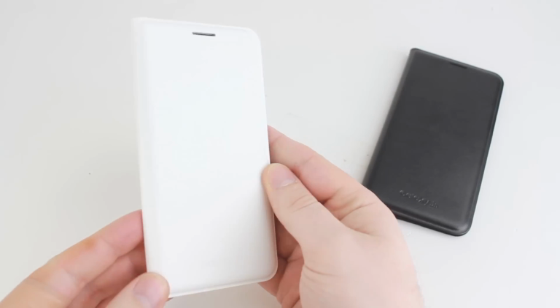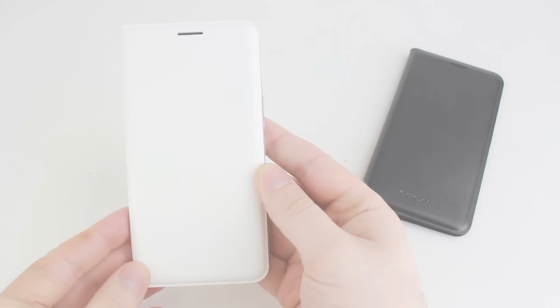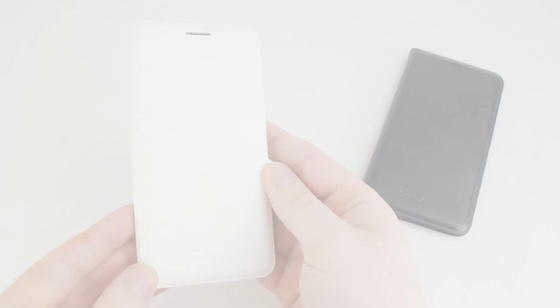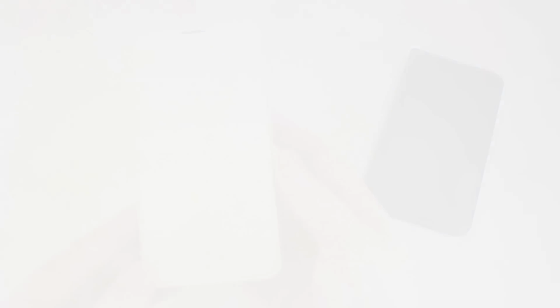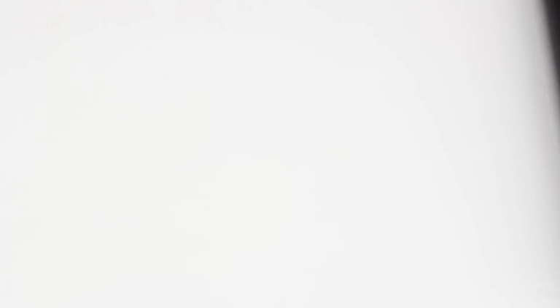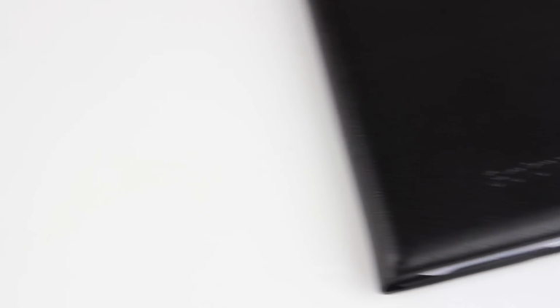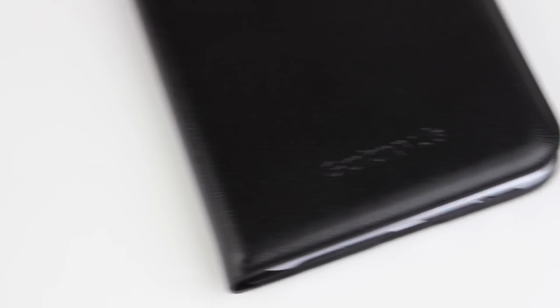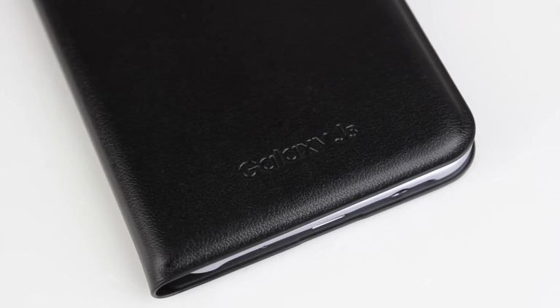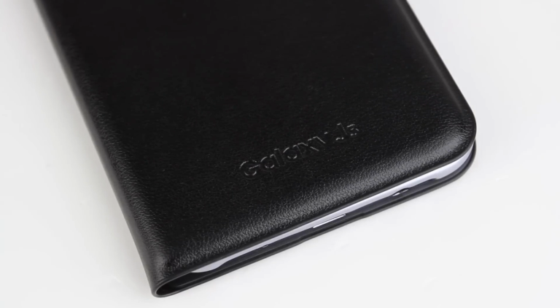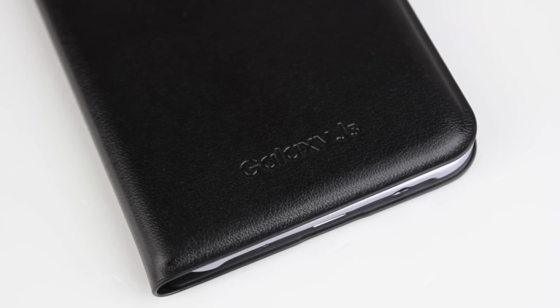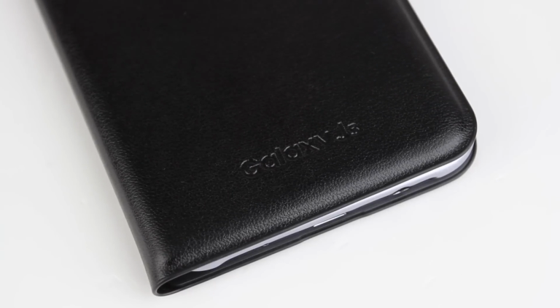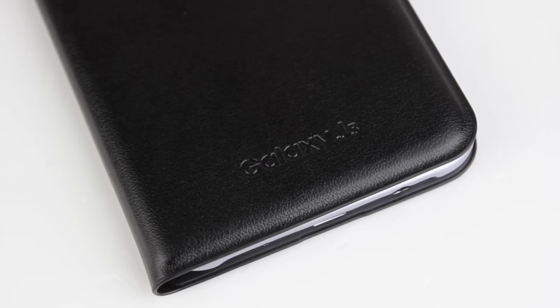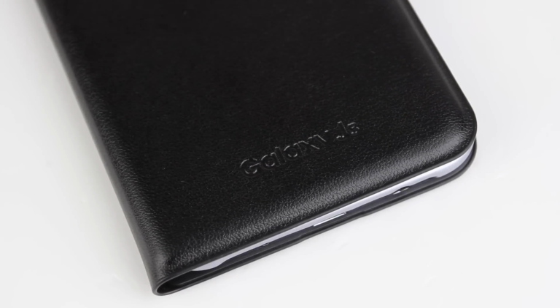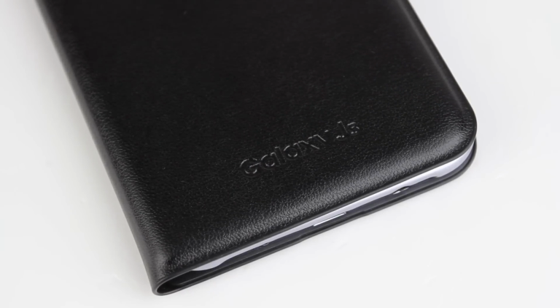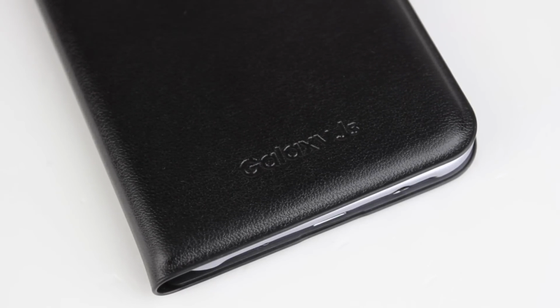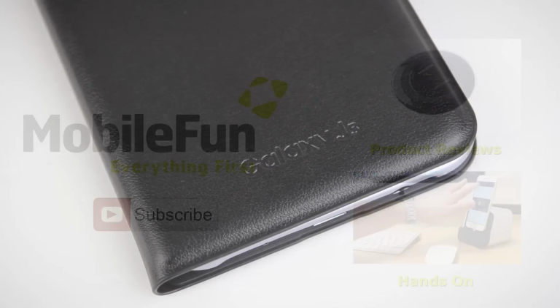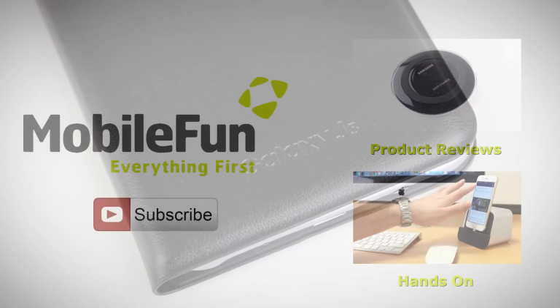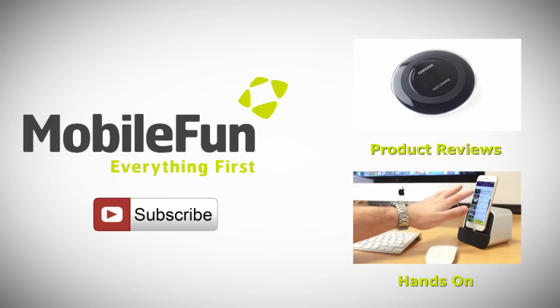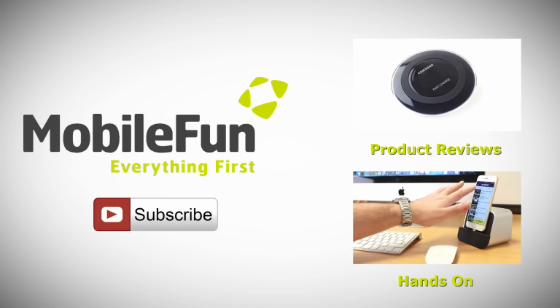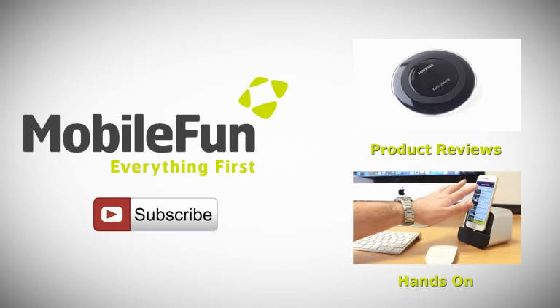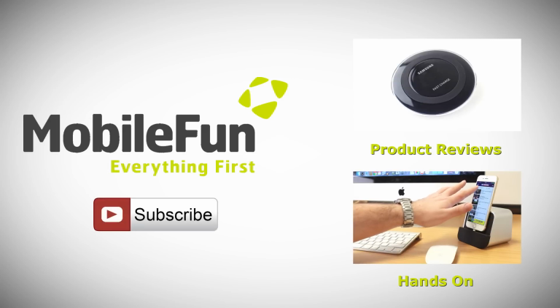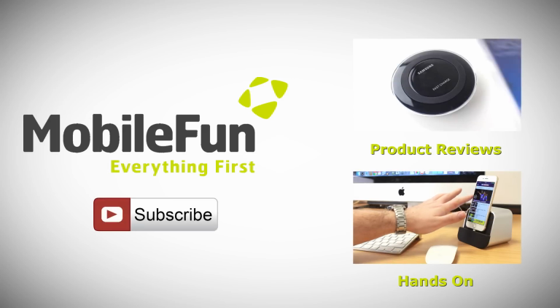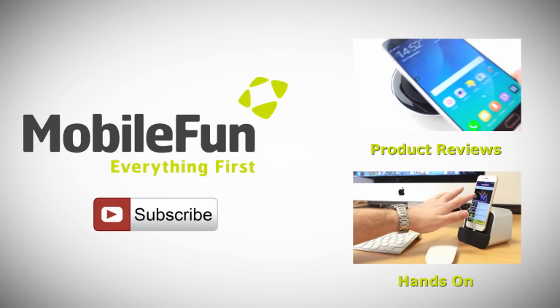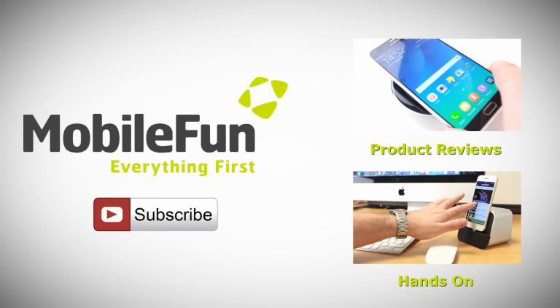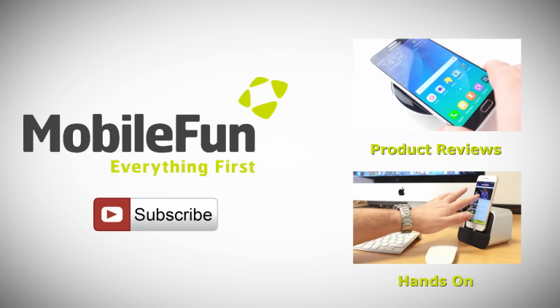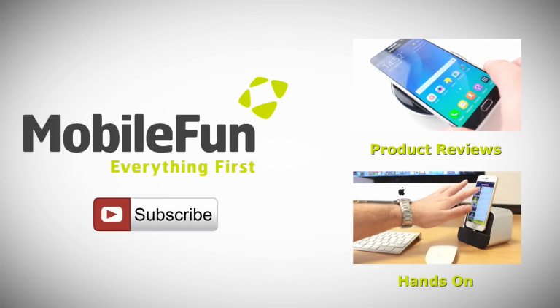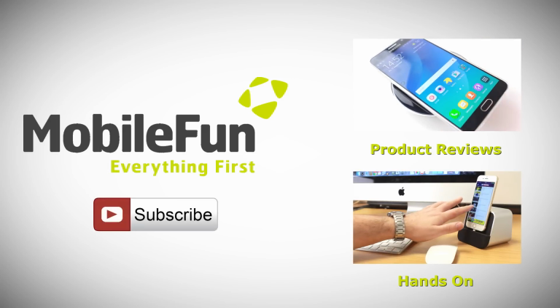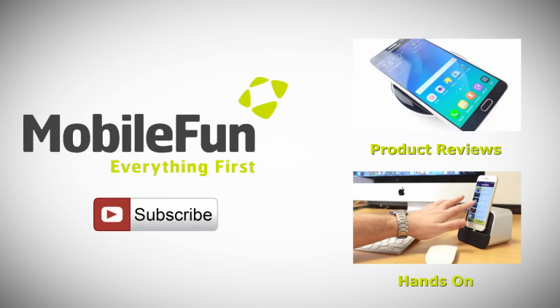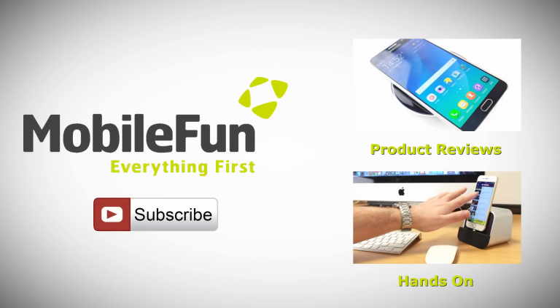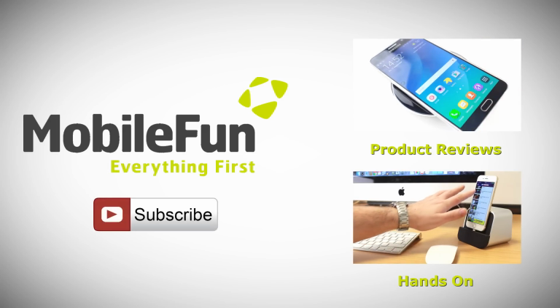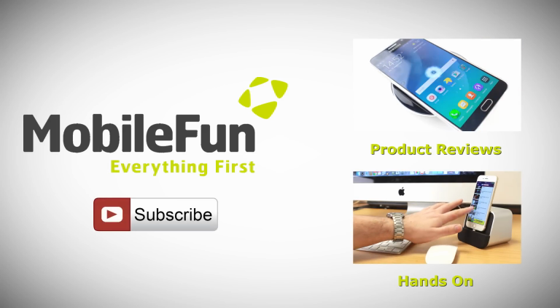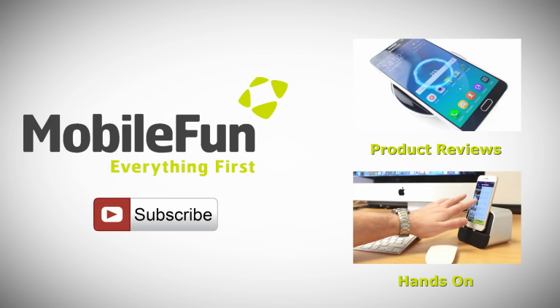For more information on this incredible case, please visit MobileFun today. And for more top cases and review videos, please hit the subscribe button below.